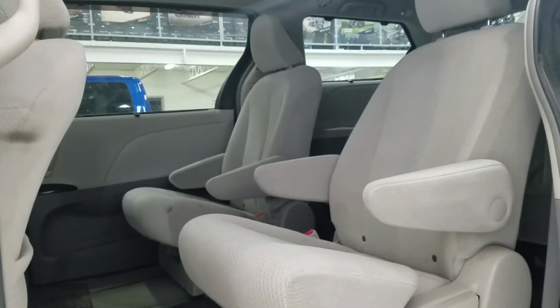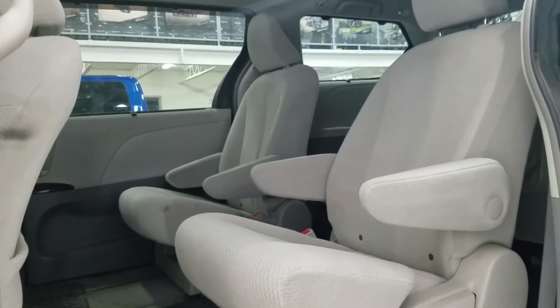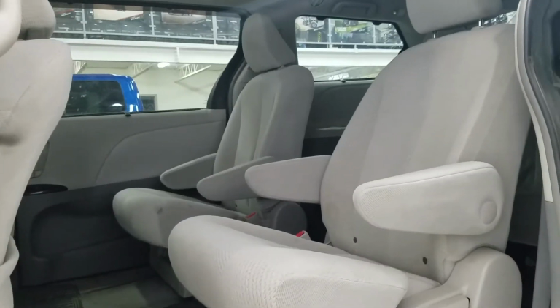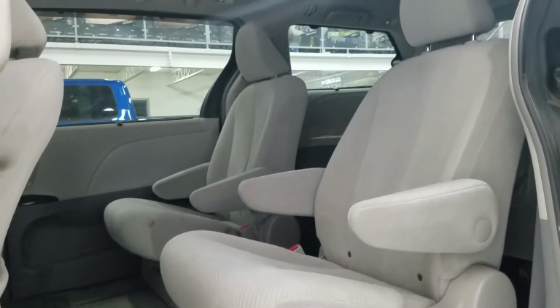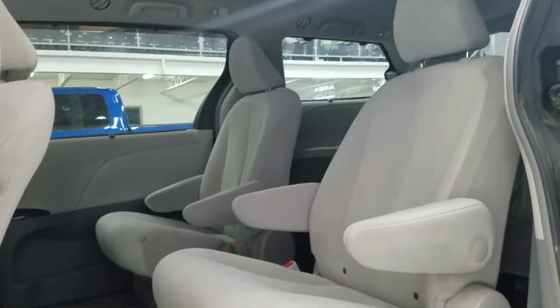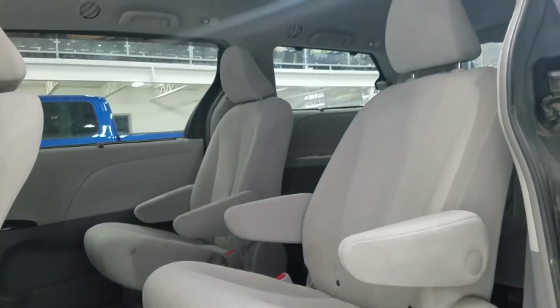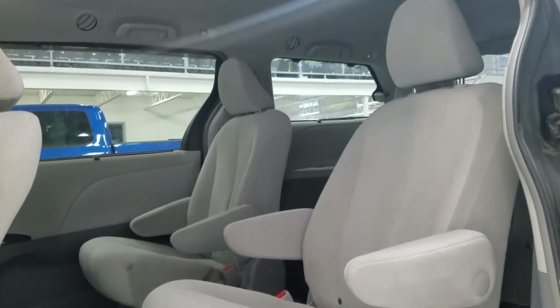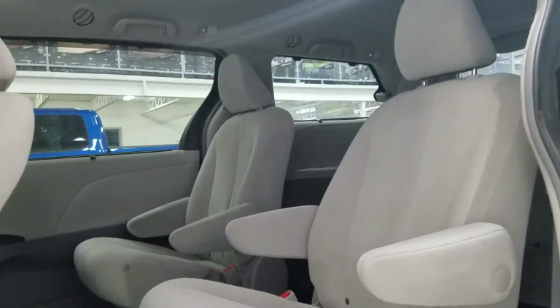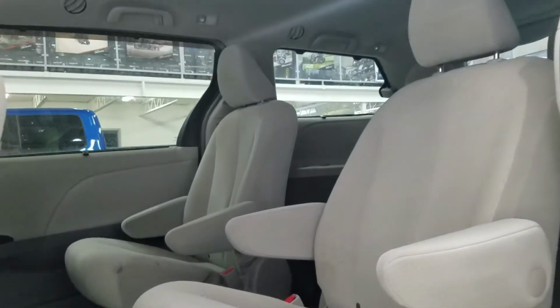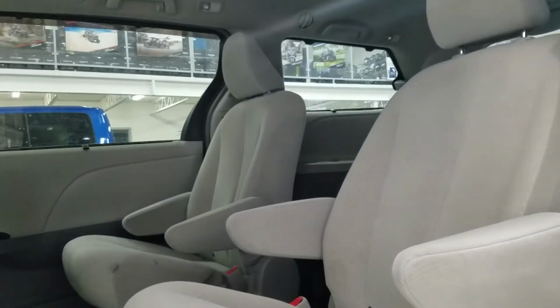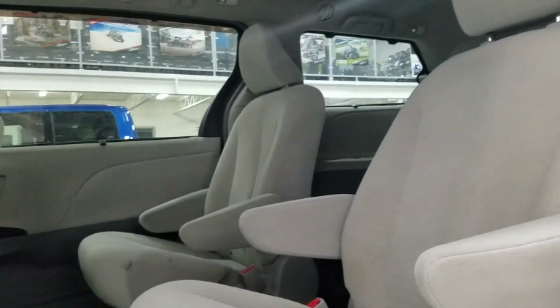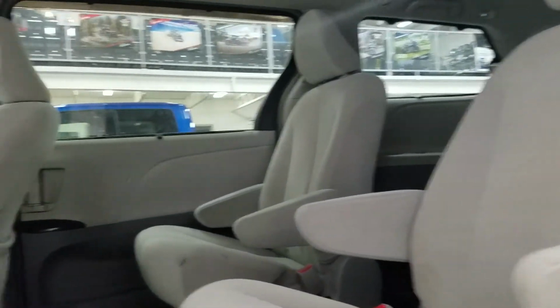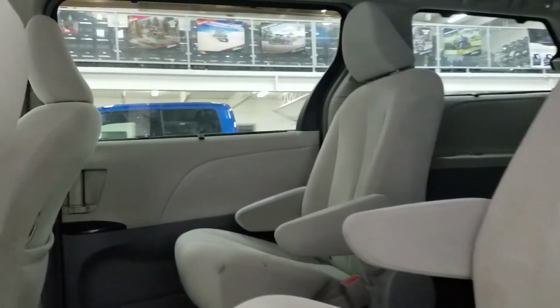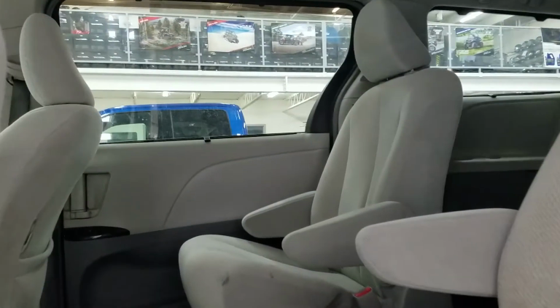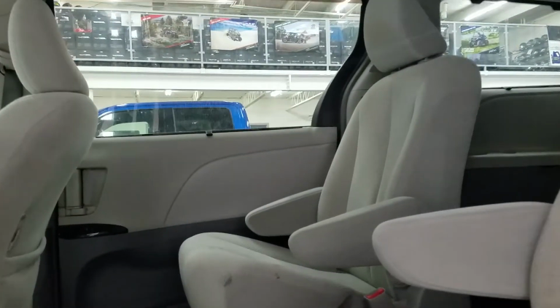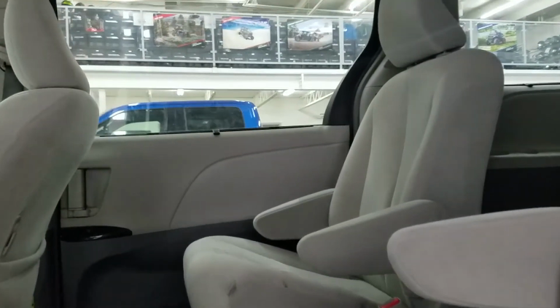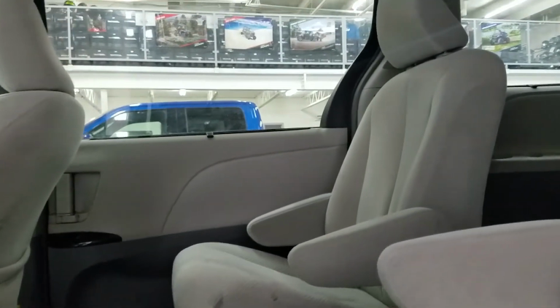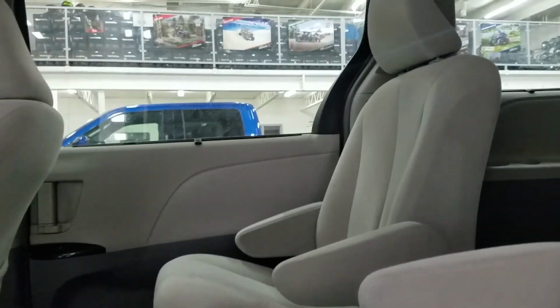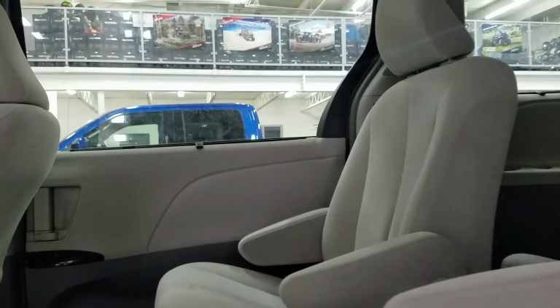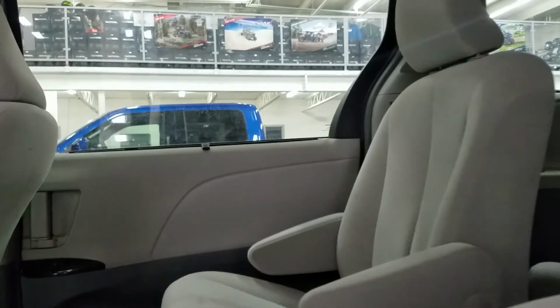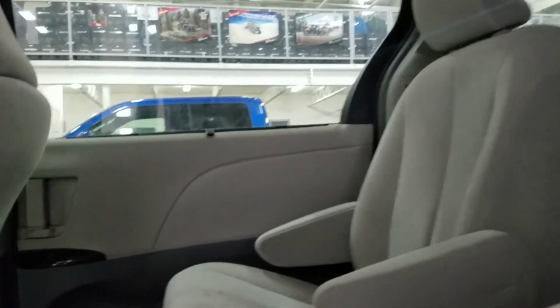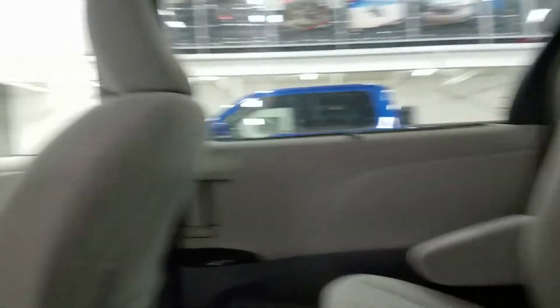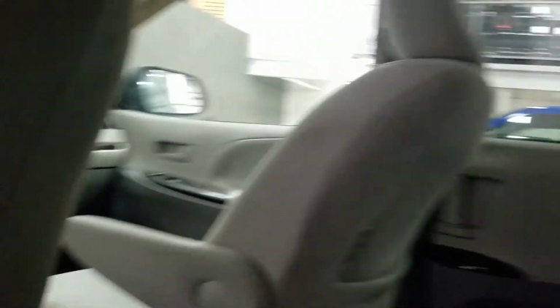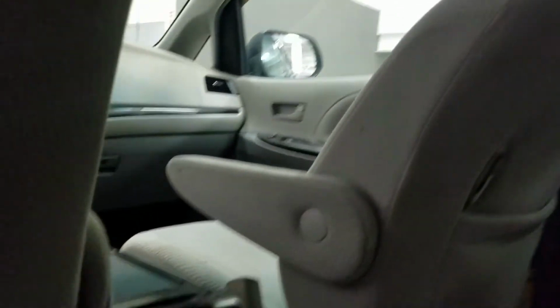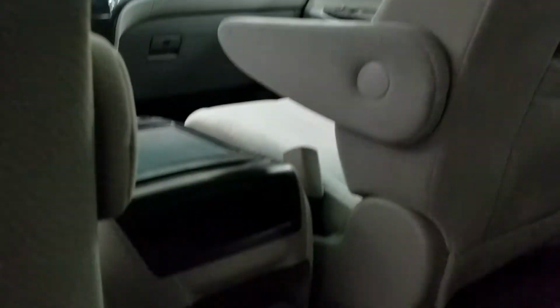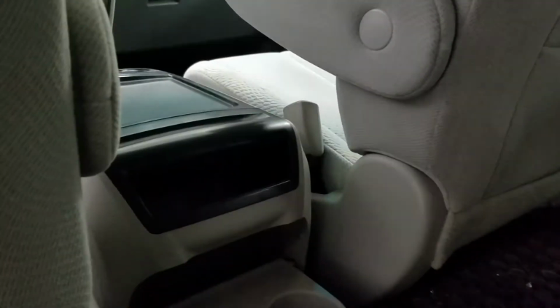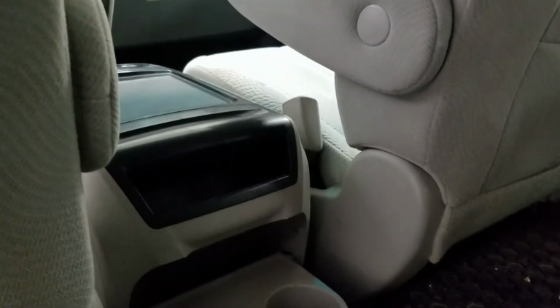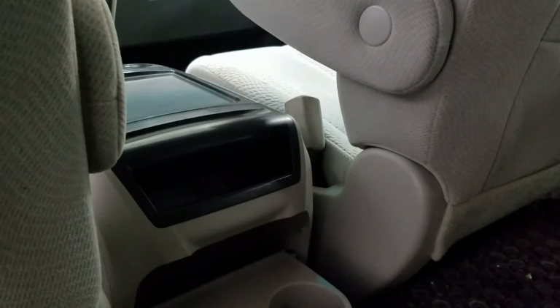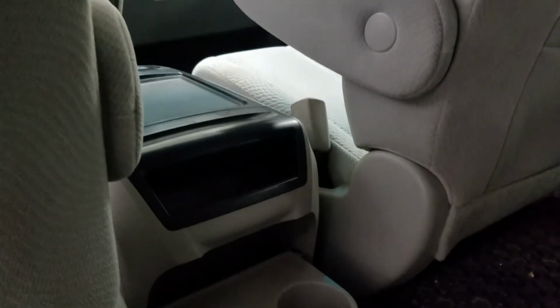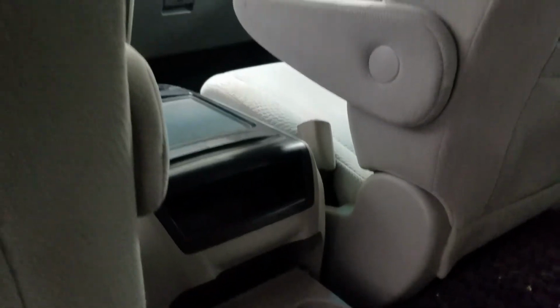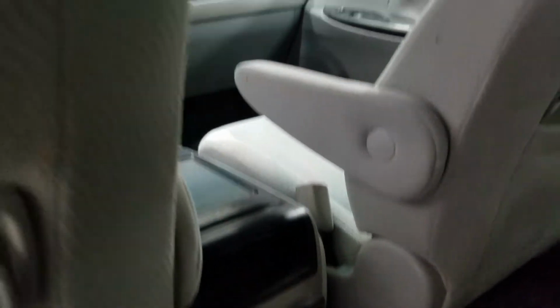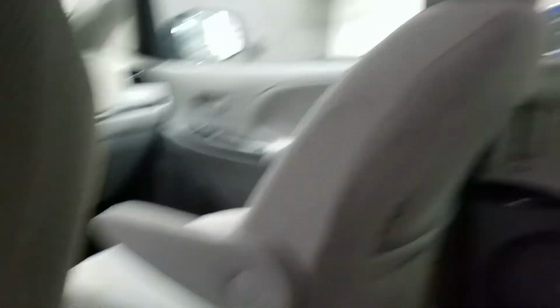At the rear, as we slide open our door with the fob, we can see we have two captain chairs in the second row as well as a cup holder and seat cubby storage.